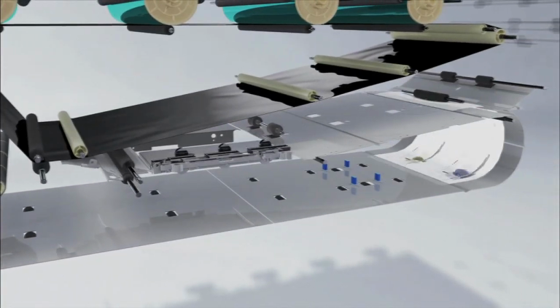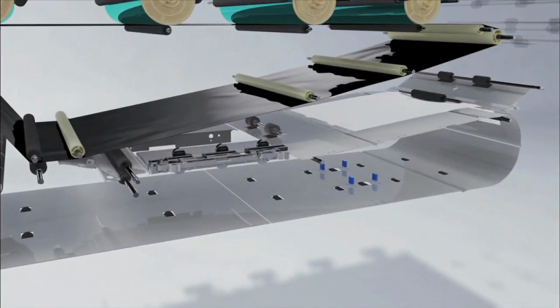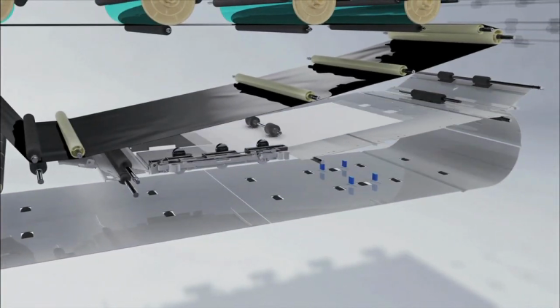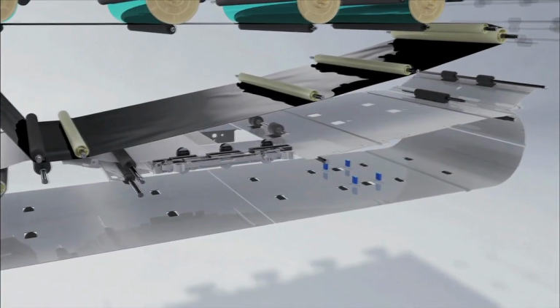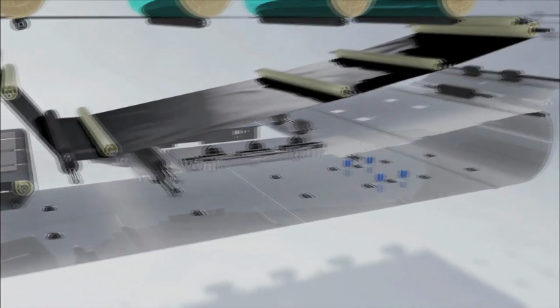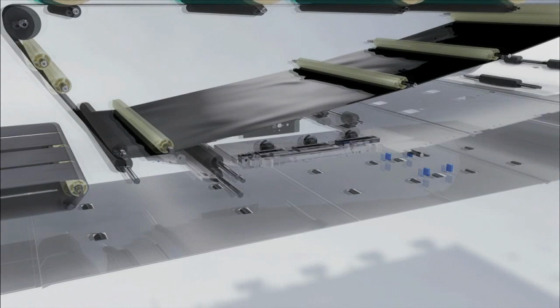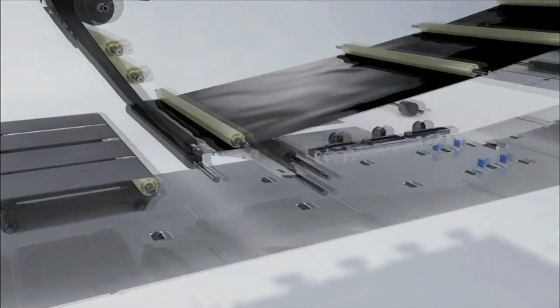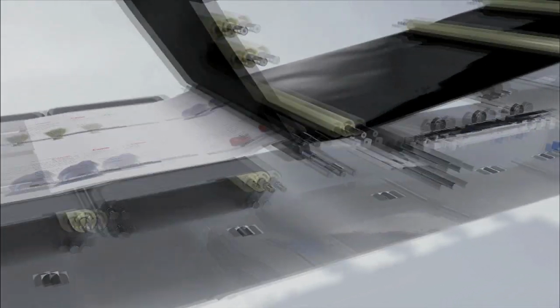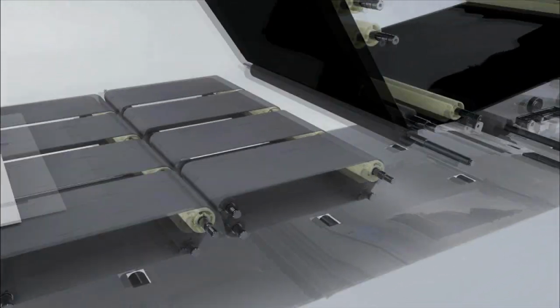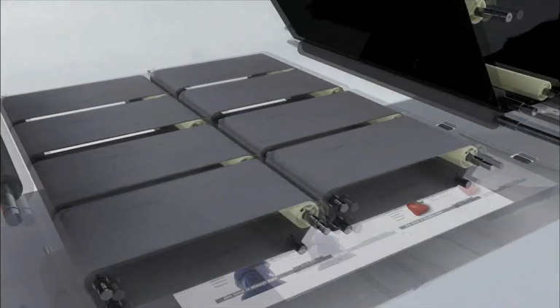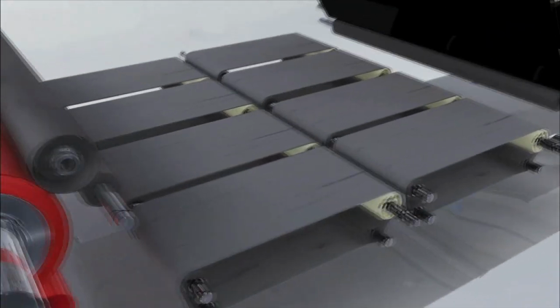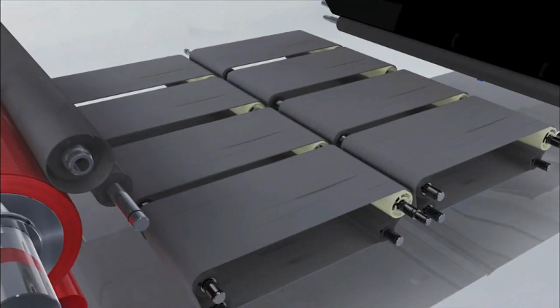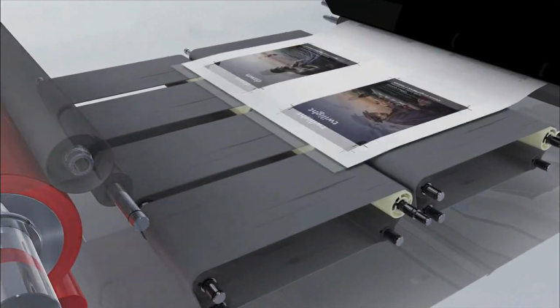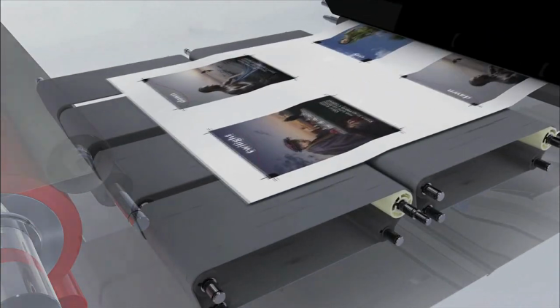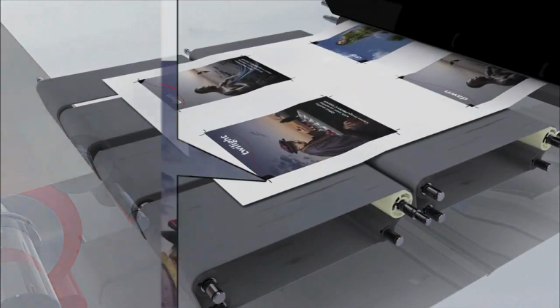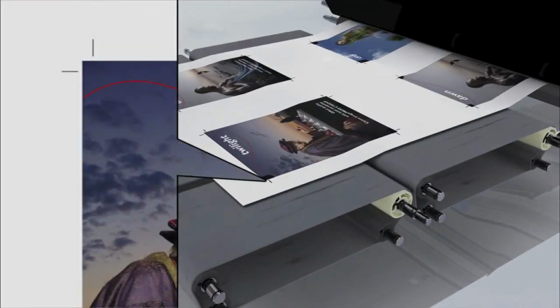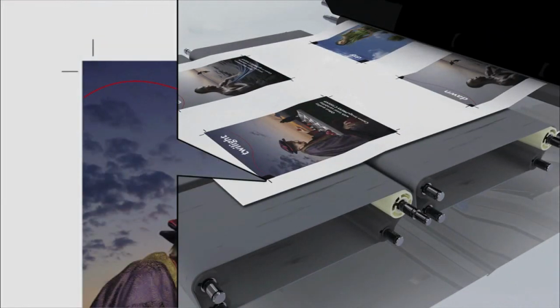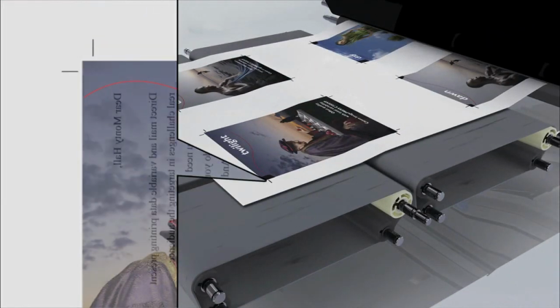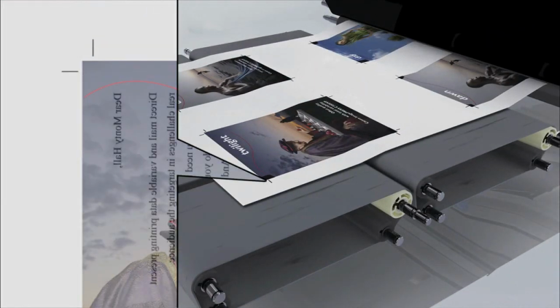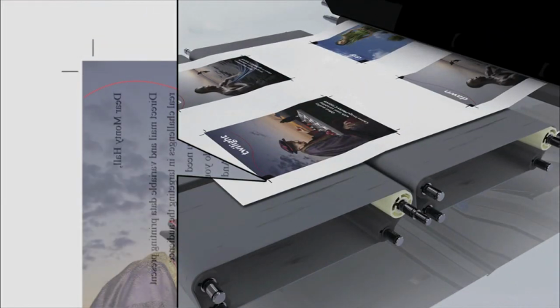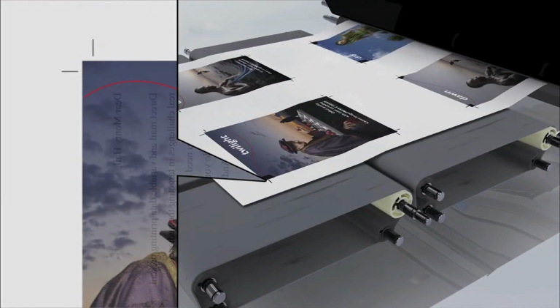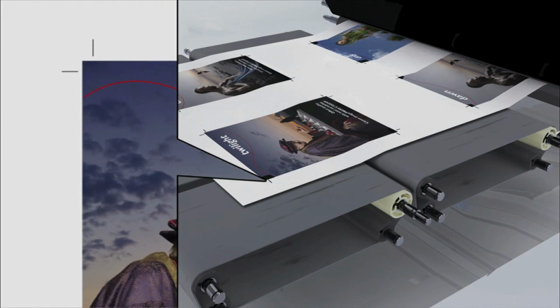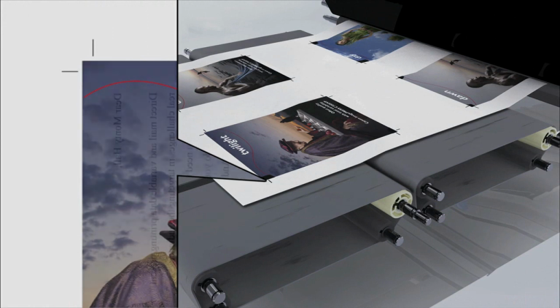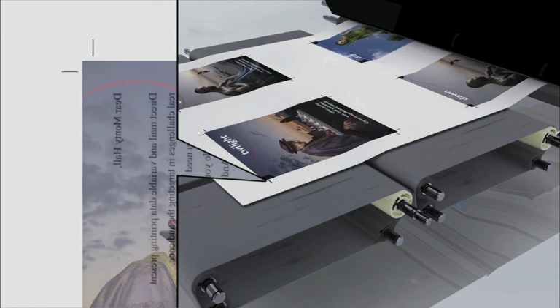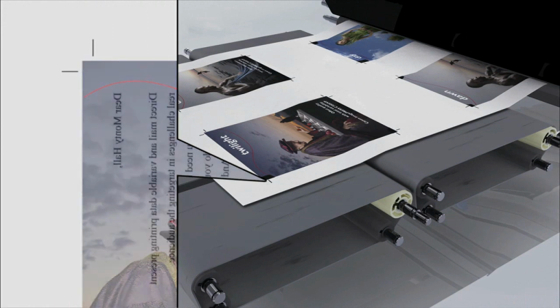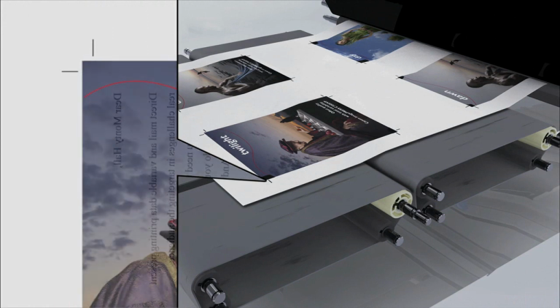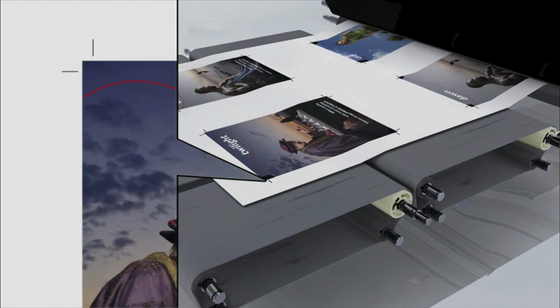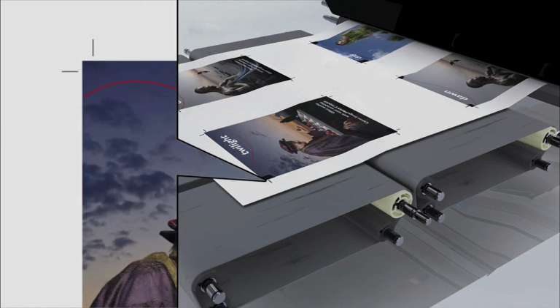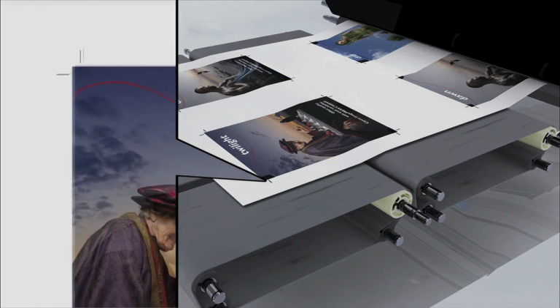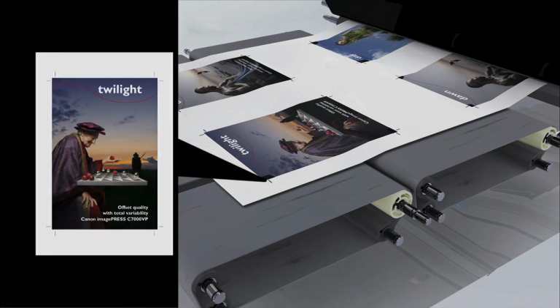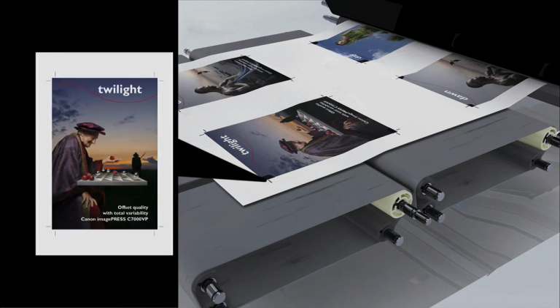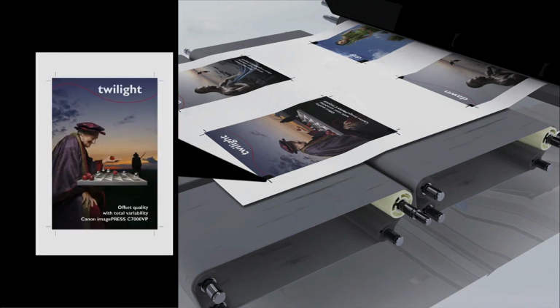On both the front and back, the technology responds effectively to the exacting demands of the printing industry for even higher levels of accuracy in print positioning.